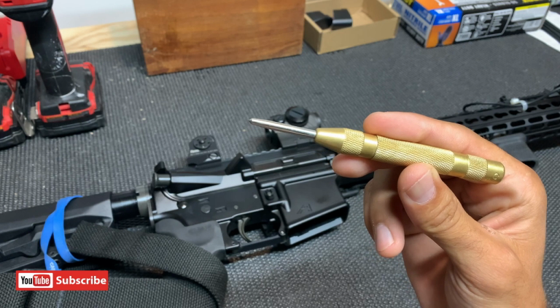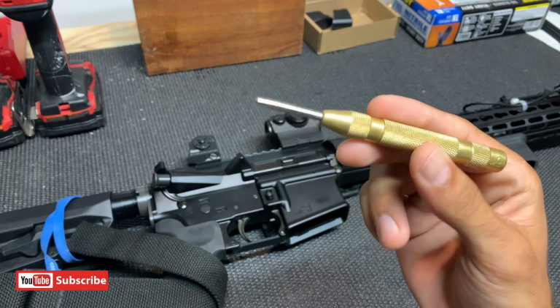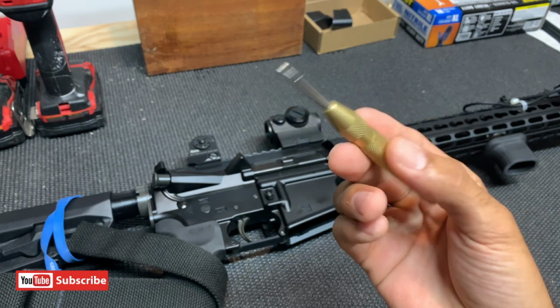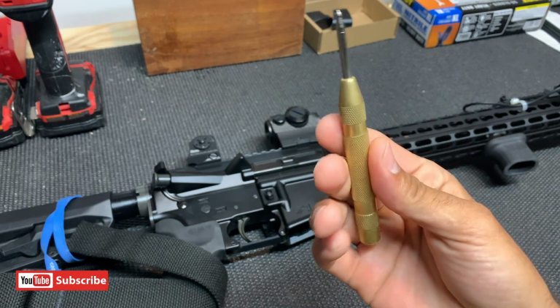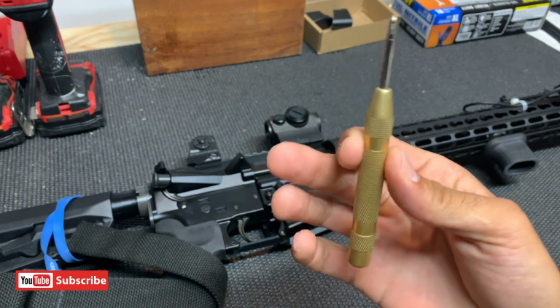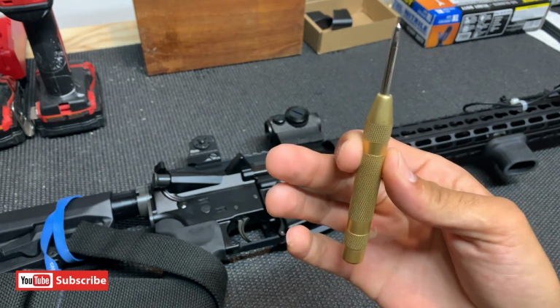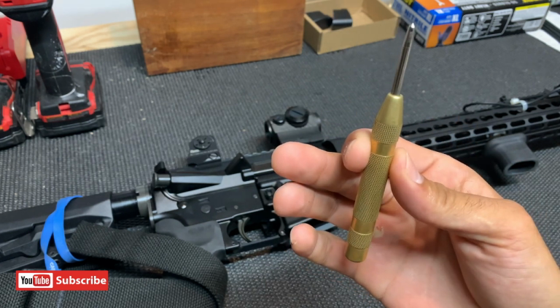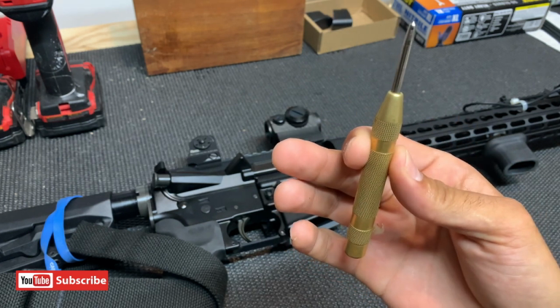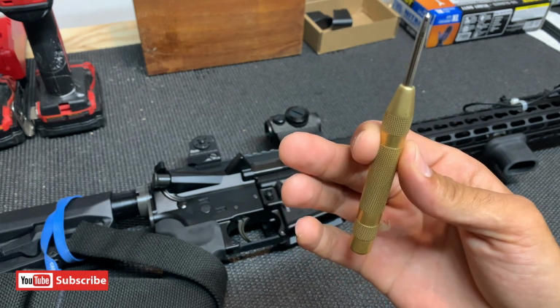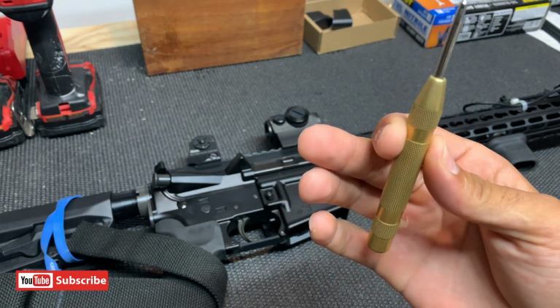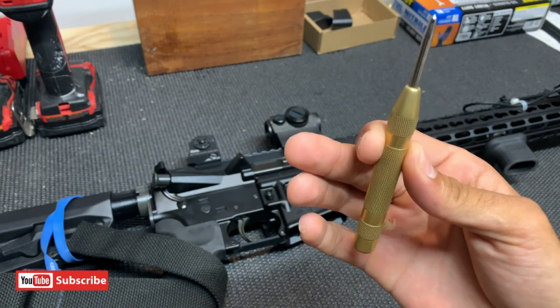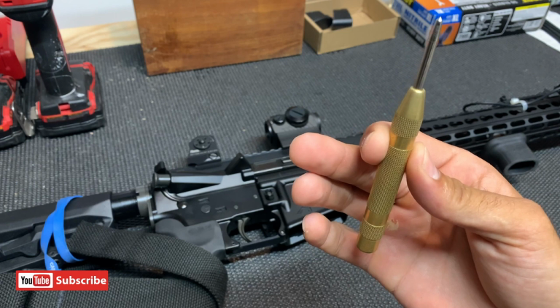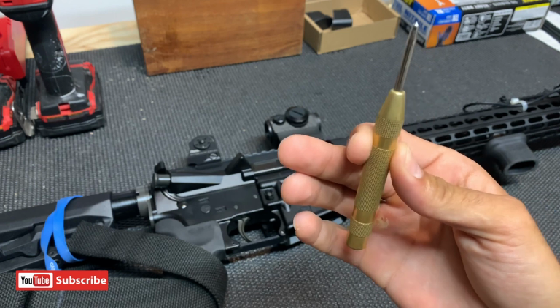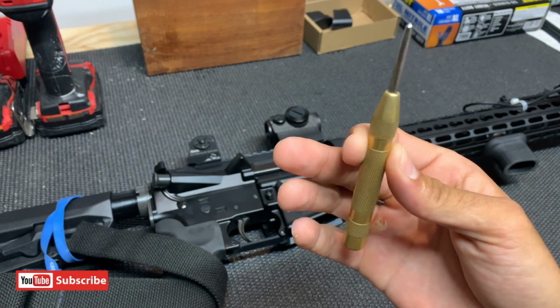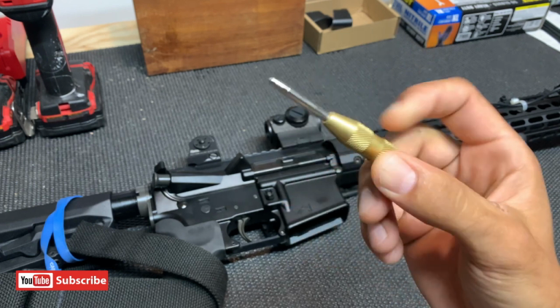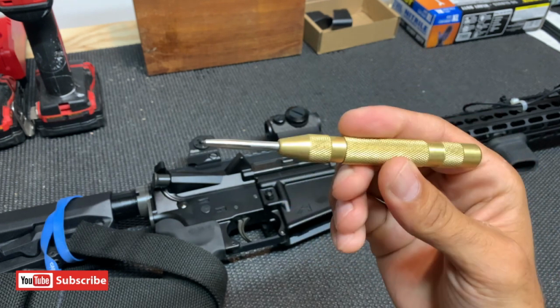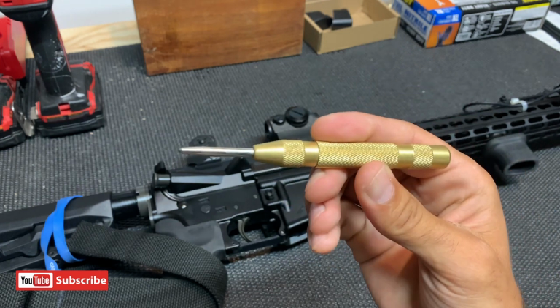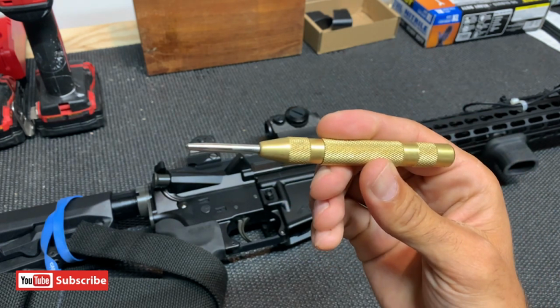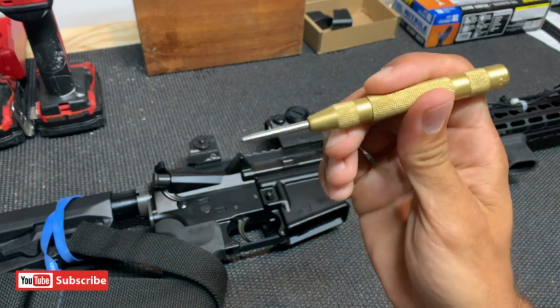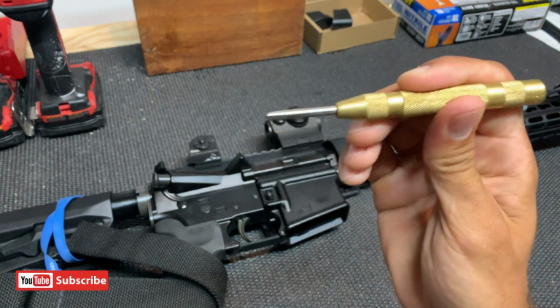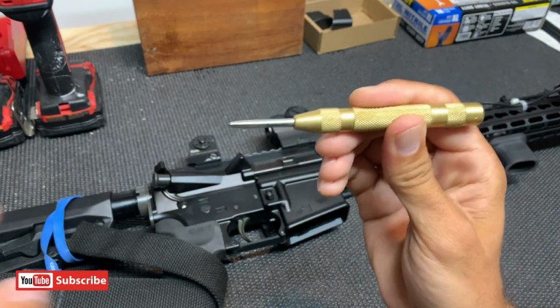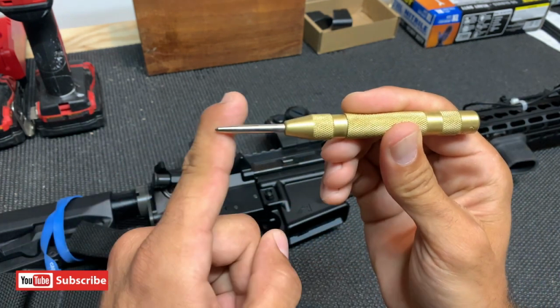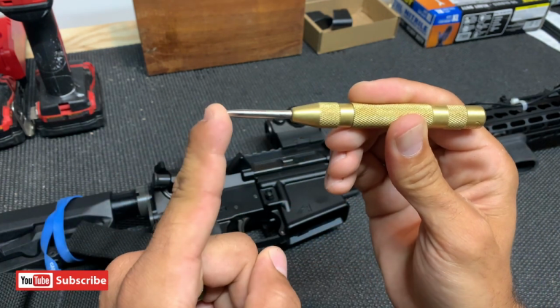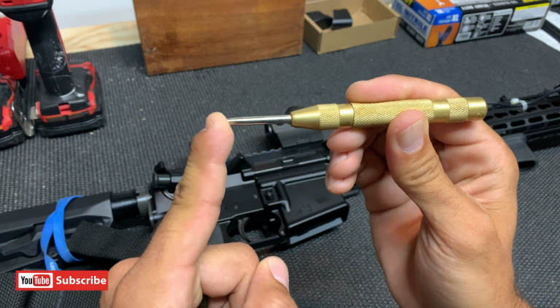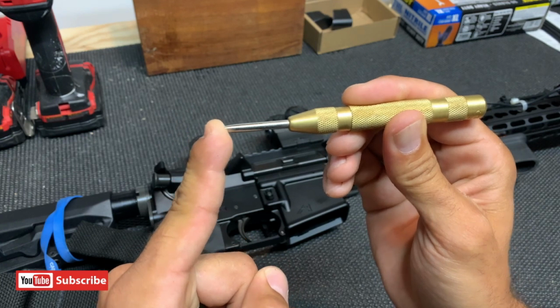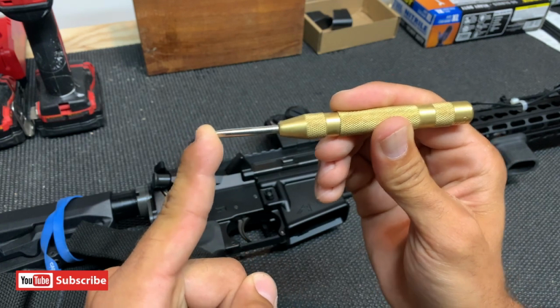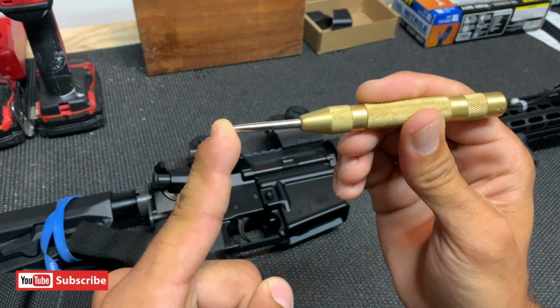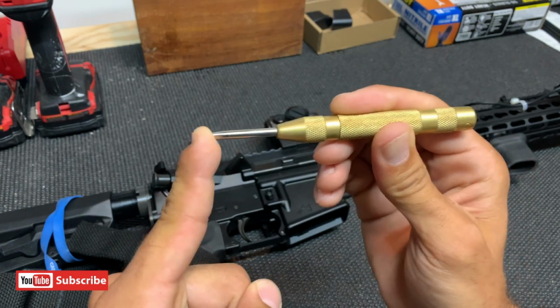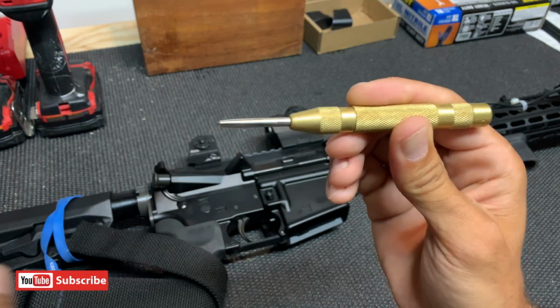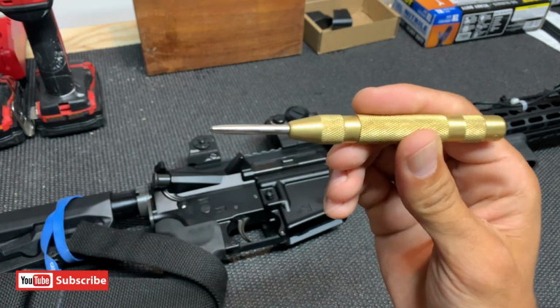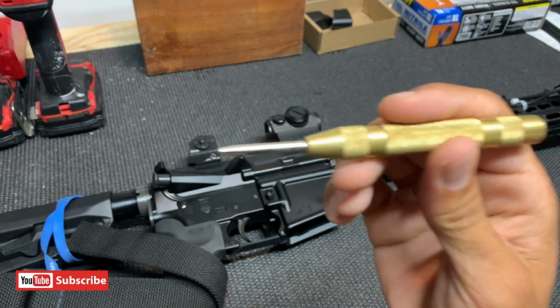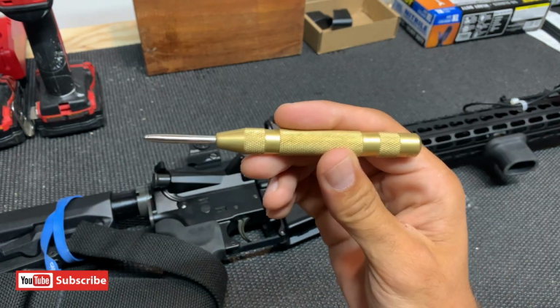This is a $3.99 automatic center punch from Harbor Freight. Basically when you push down, it'll auto punch it. And this does a great job.